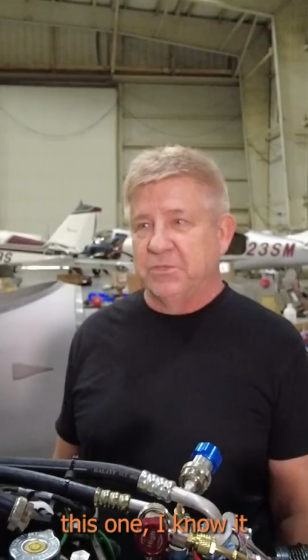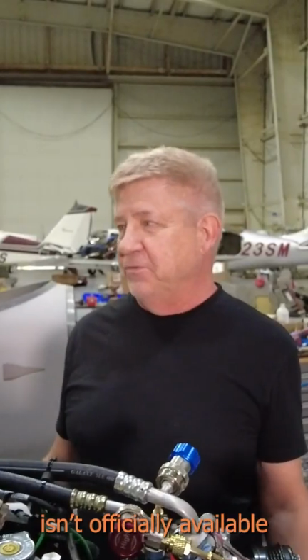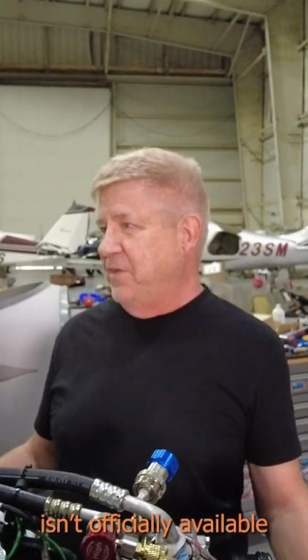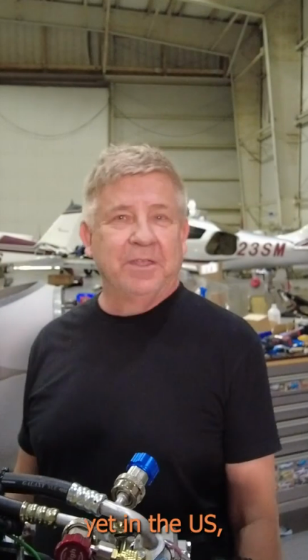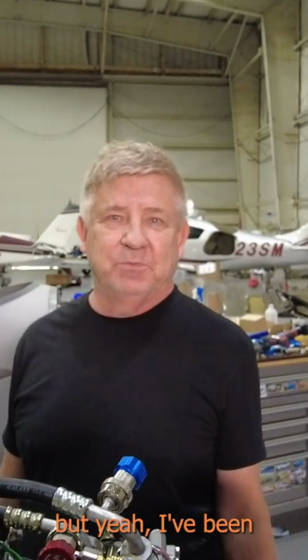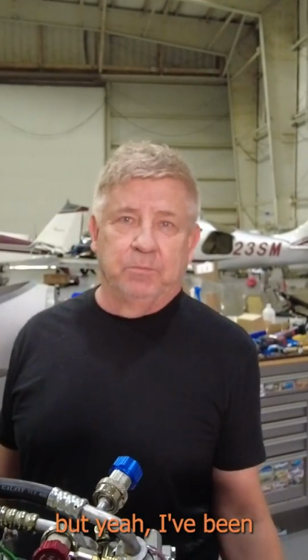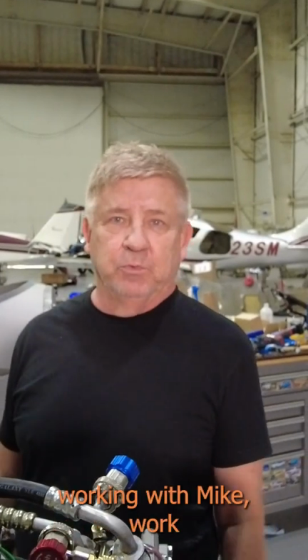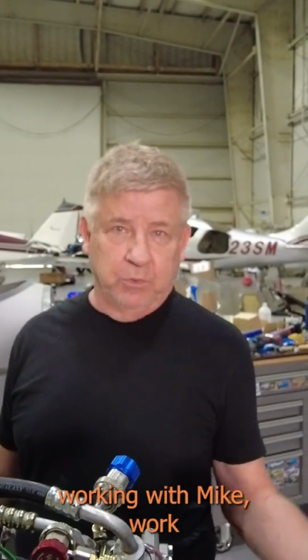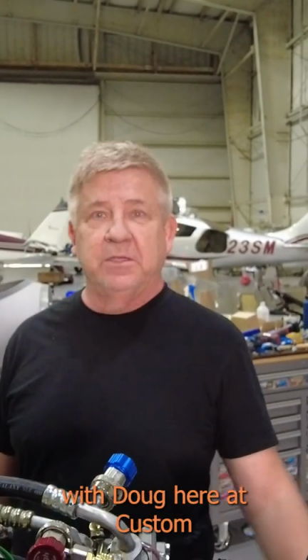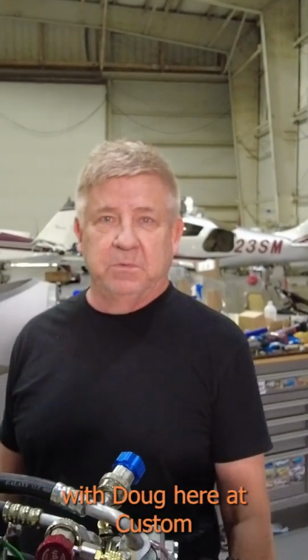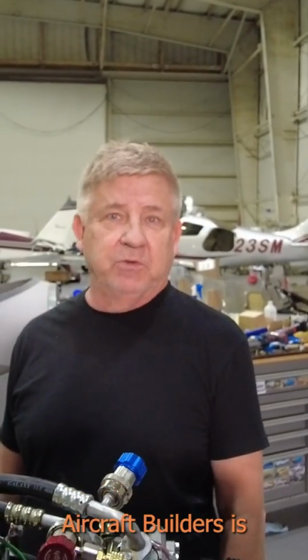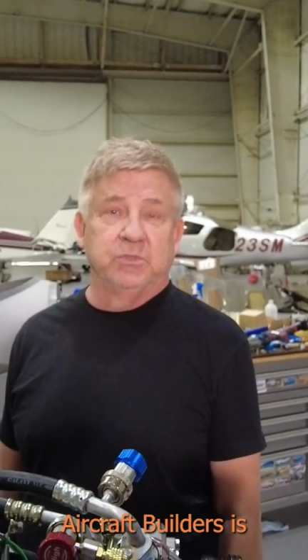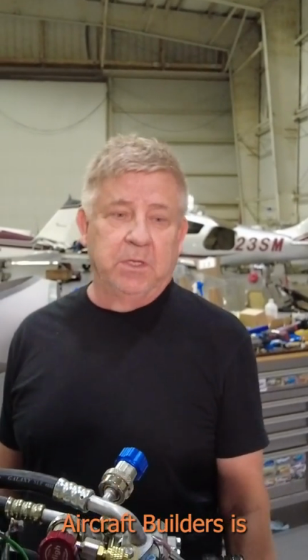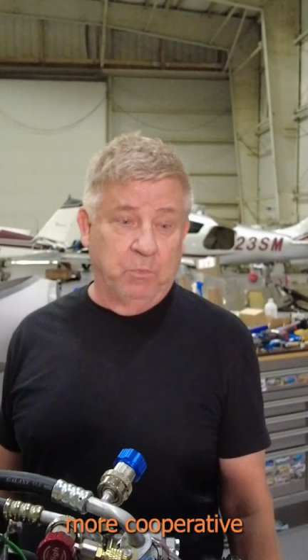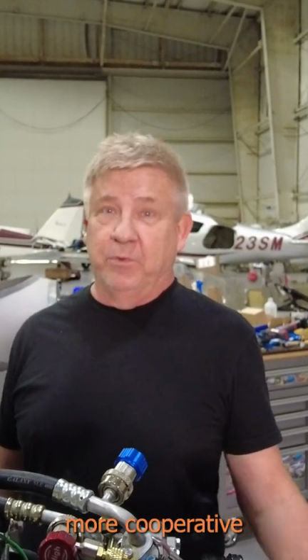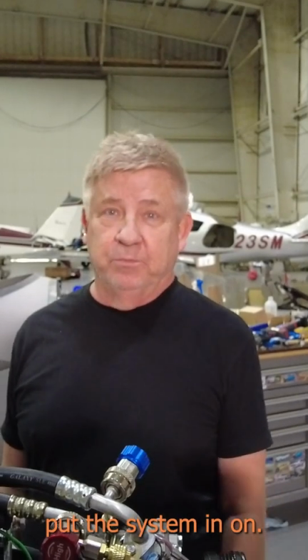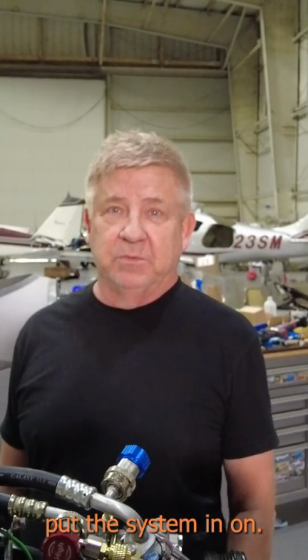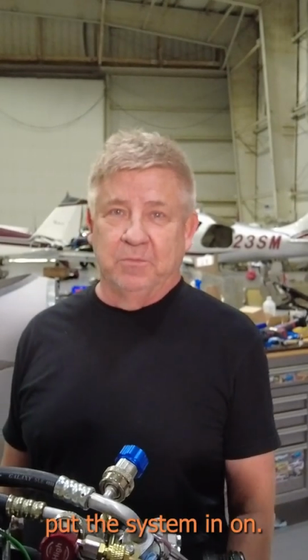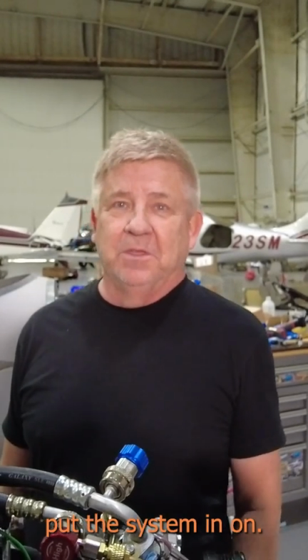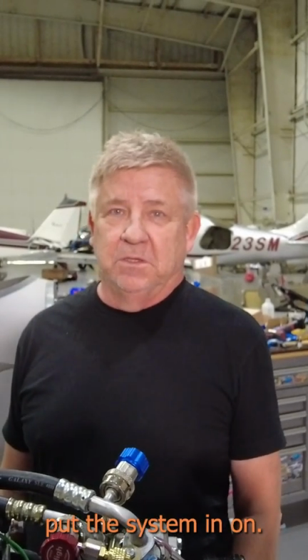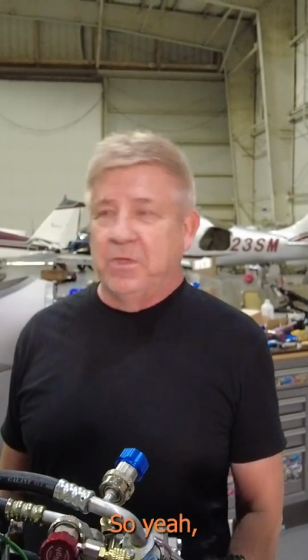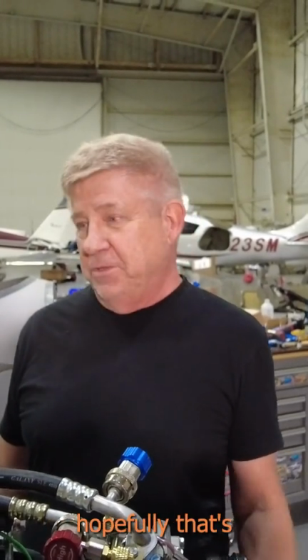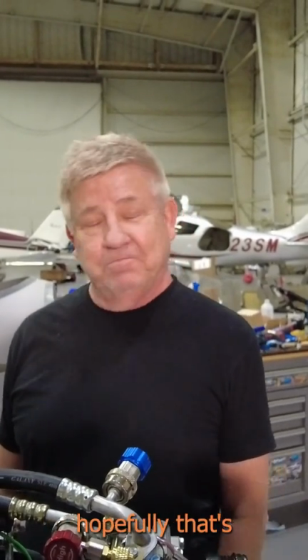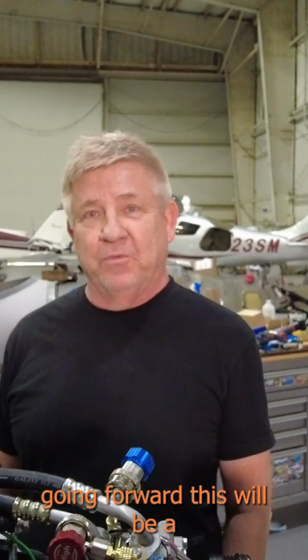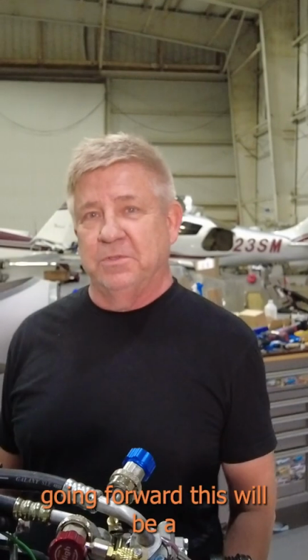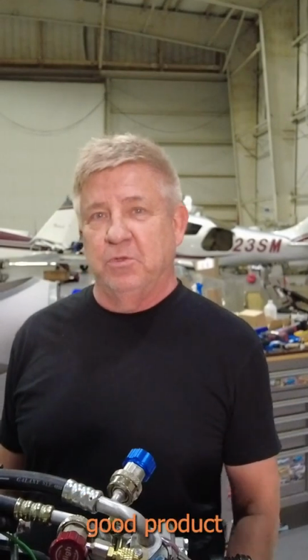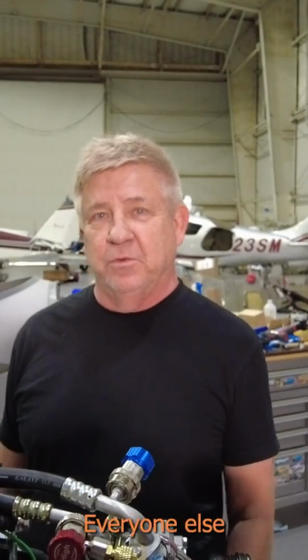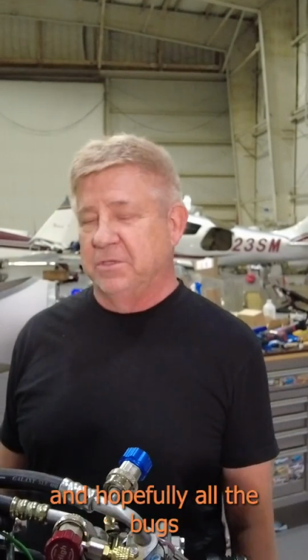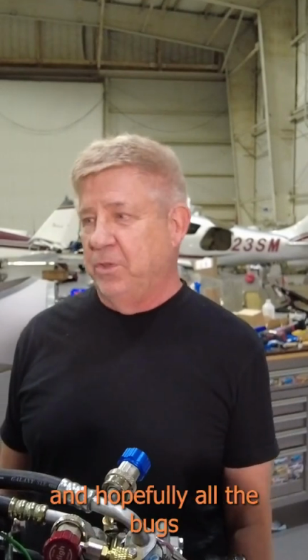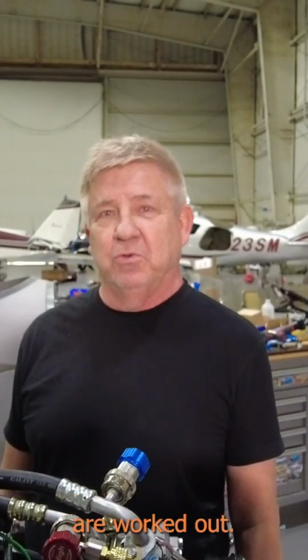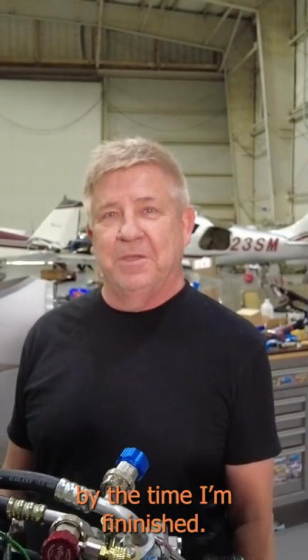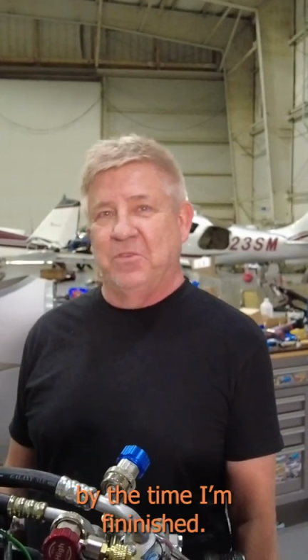This one, I don't know if it's officially available yet in the US, but I've been working with Mike, working with Doug here at Custom Aircraft Builders, who's been cooperative in helping me put the system in. Hopefully going forward, this is a good product for anyone else, and hopefully all the bugs are worked out by the time I'm finished.